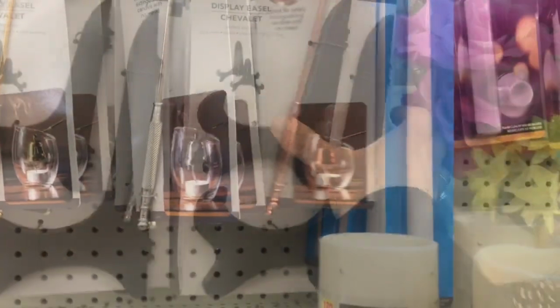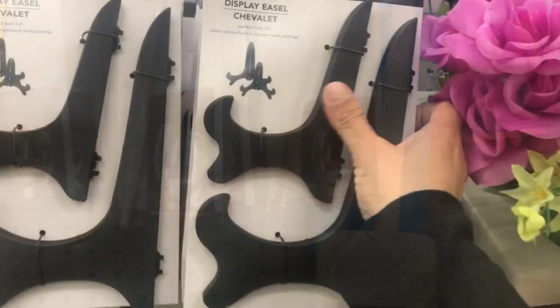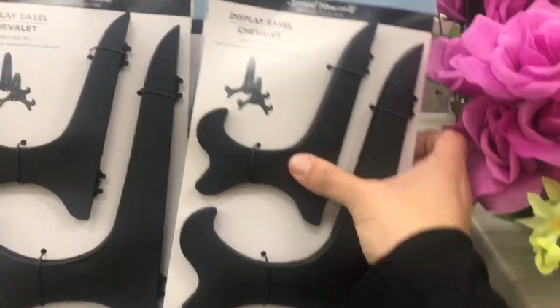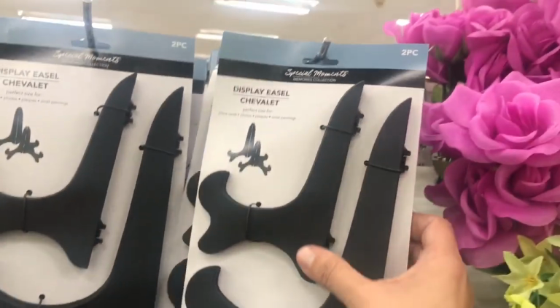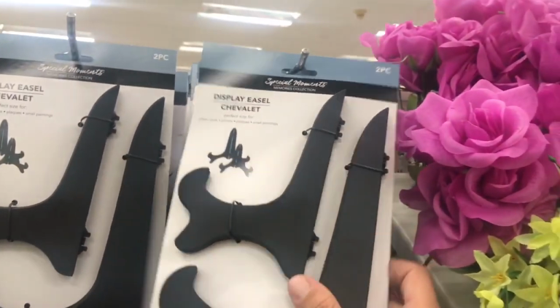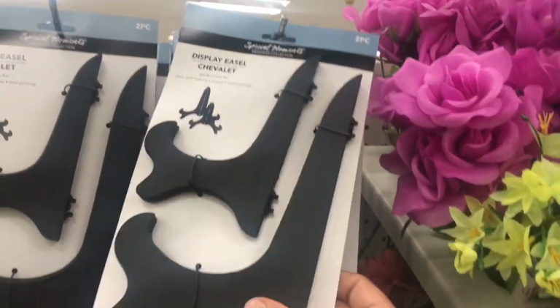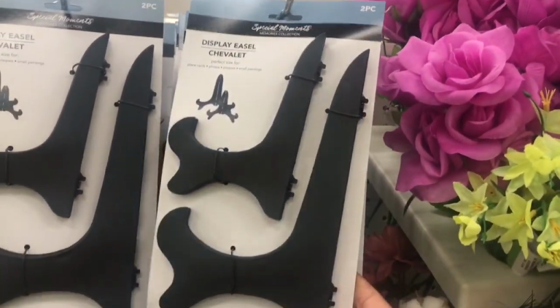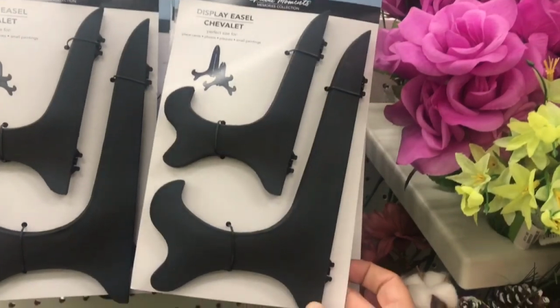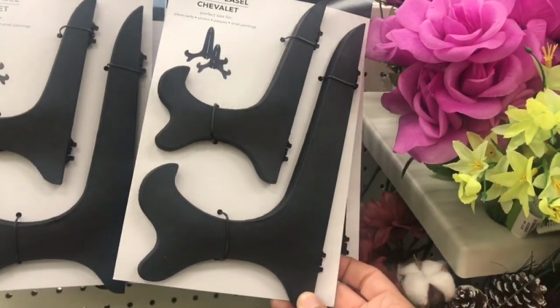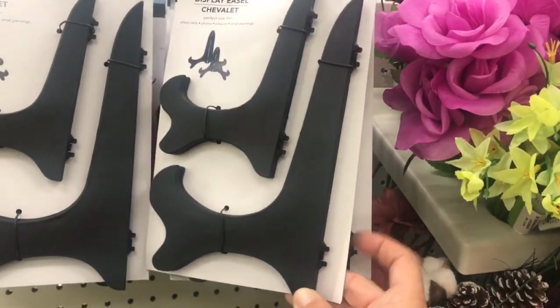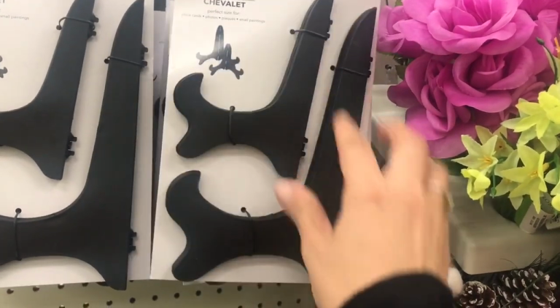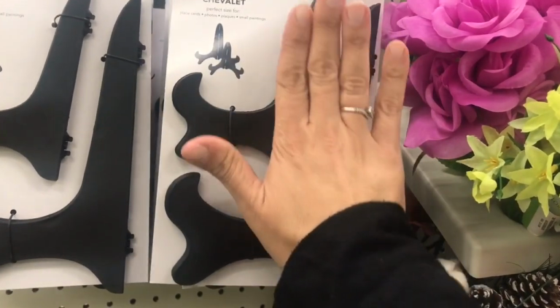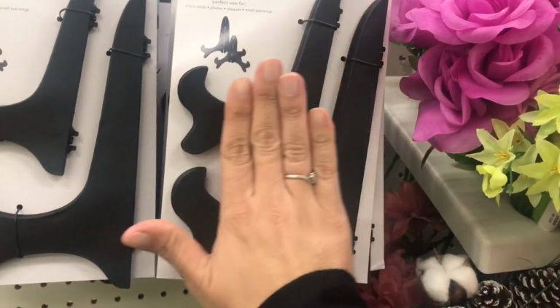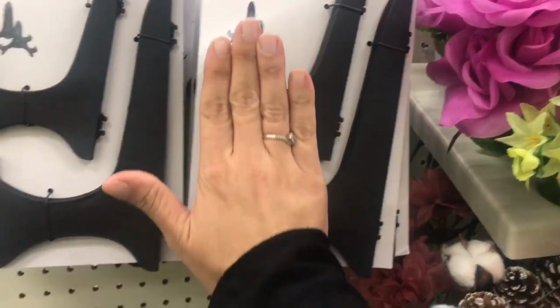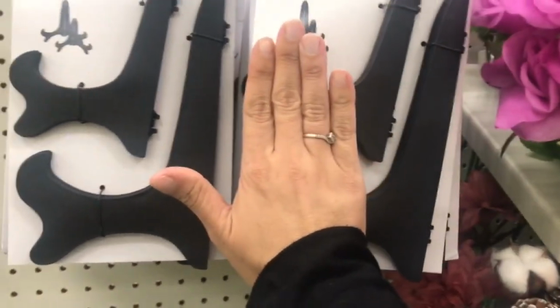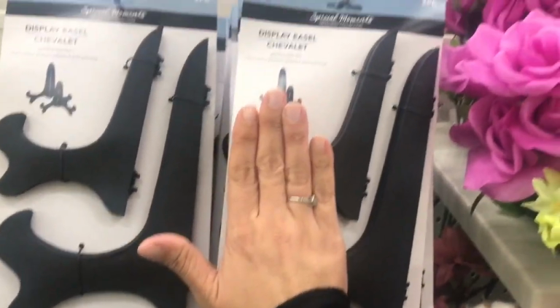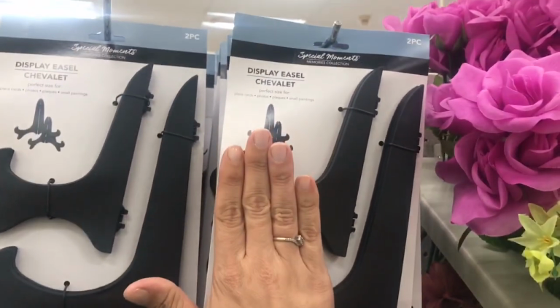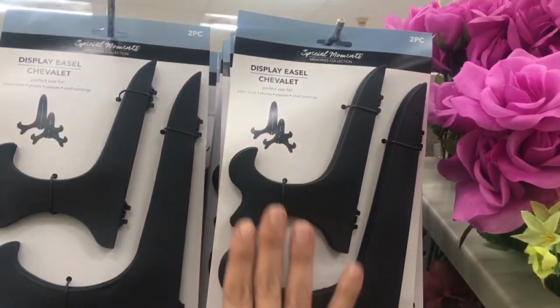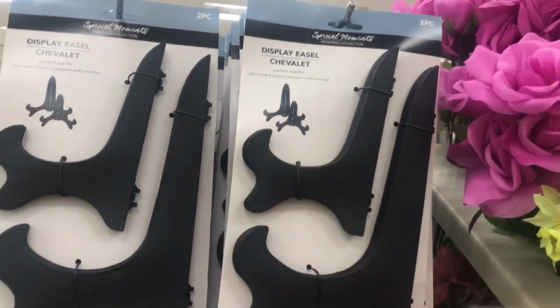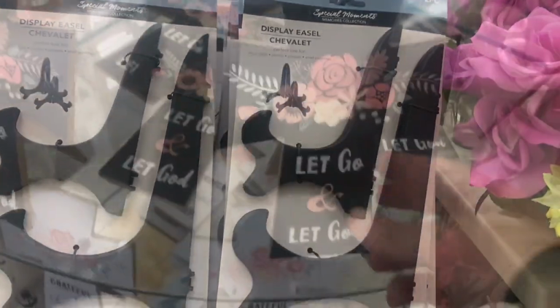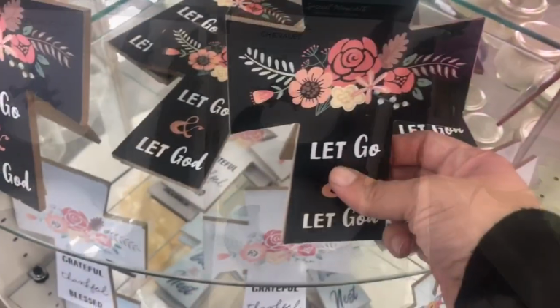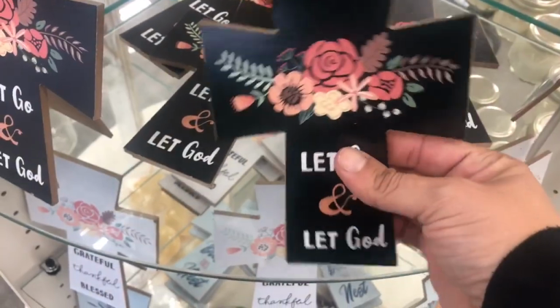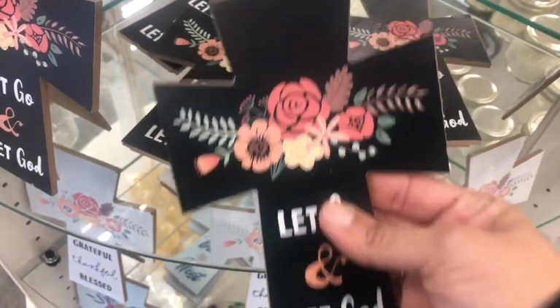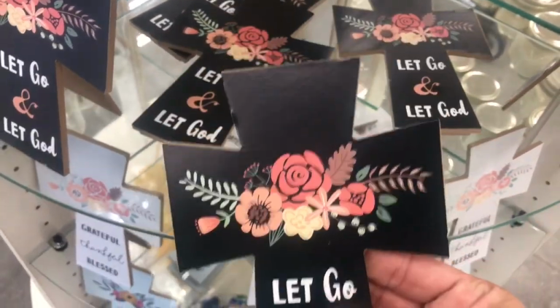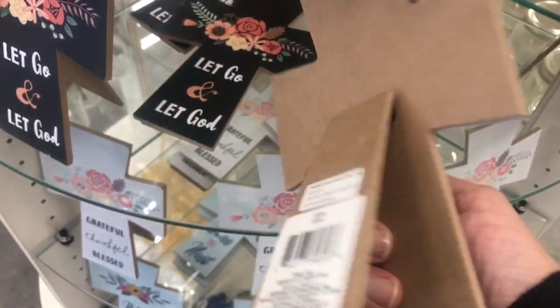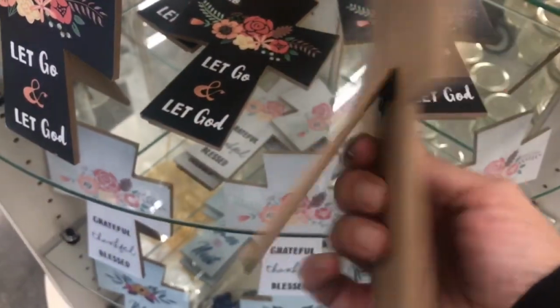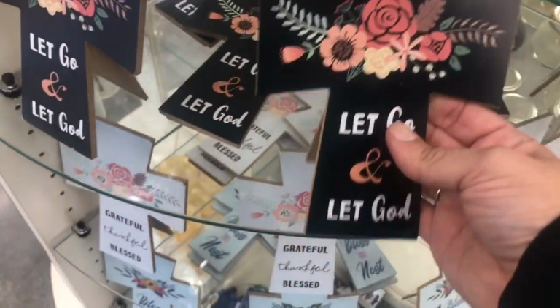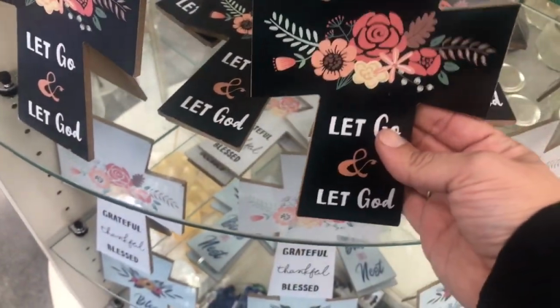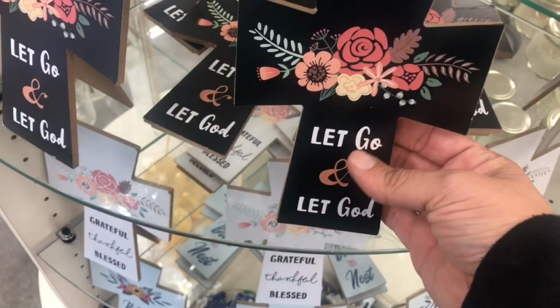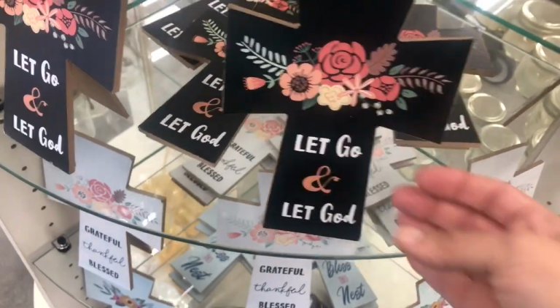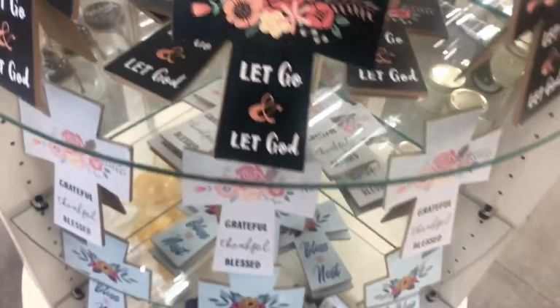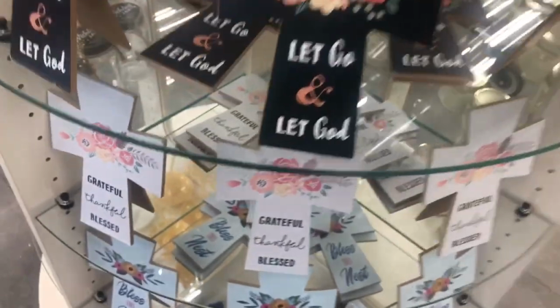I also see this two-pack of display easels by Special Moments, and they are black rubber — that's my hand to show how big they are. And then we have these pressboard crosses with the kickstand in black that say 'Let Go and Let God.'